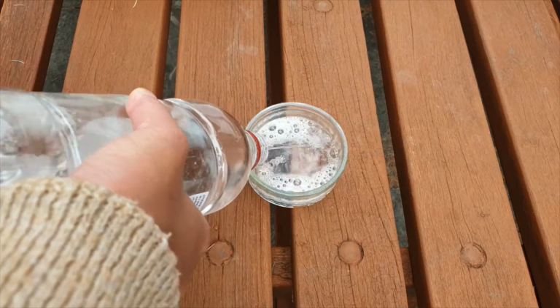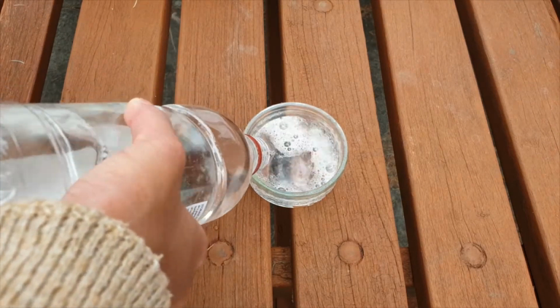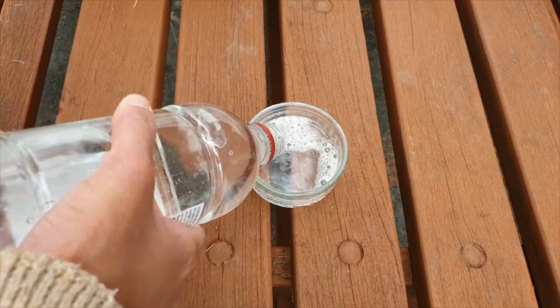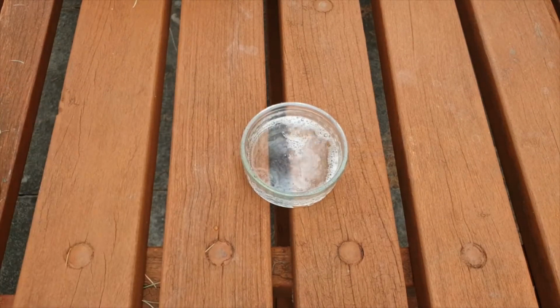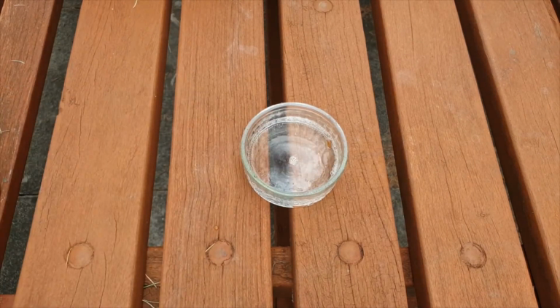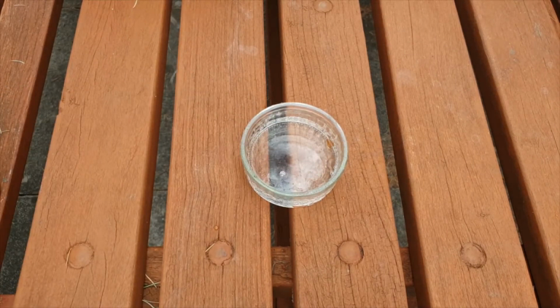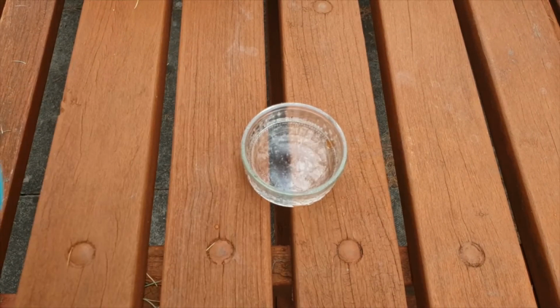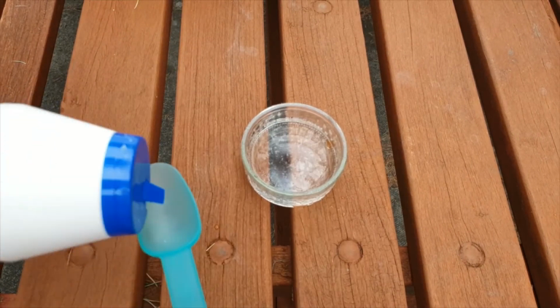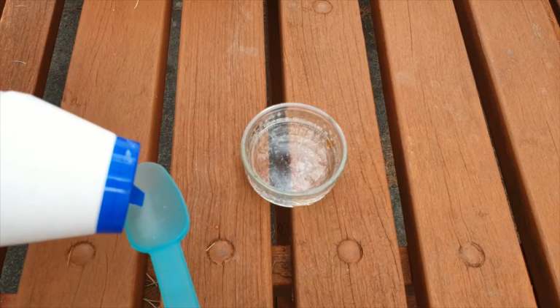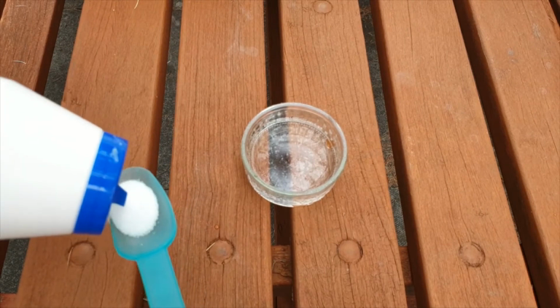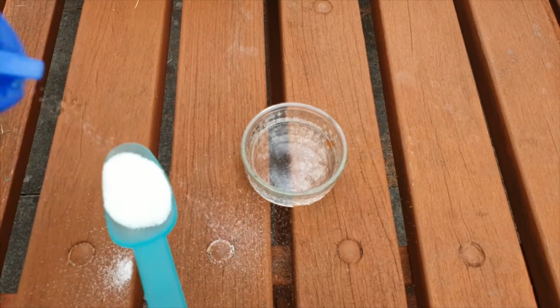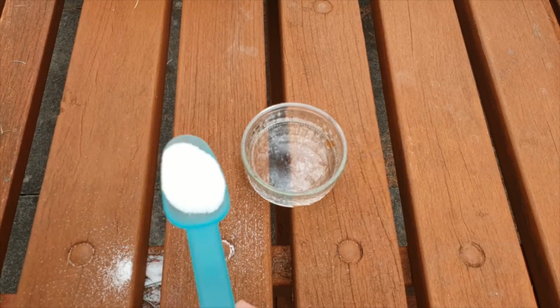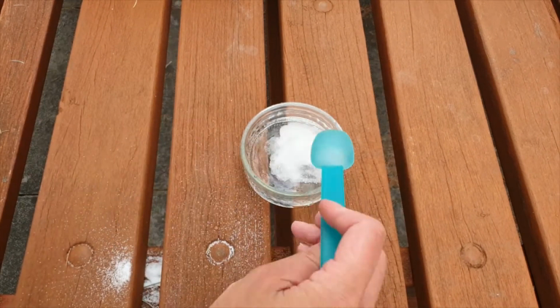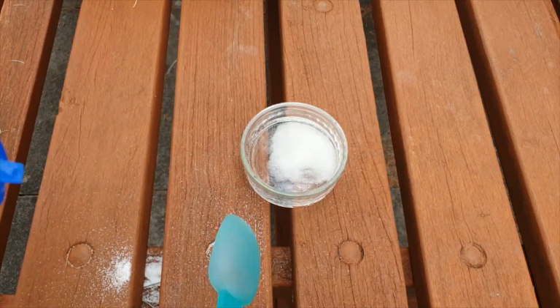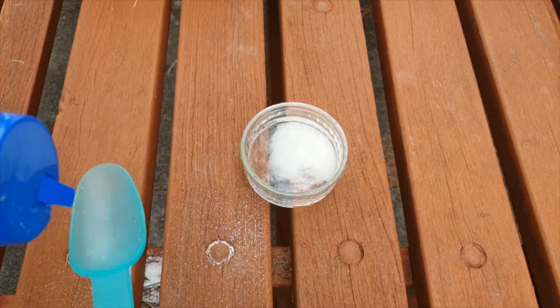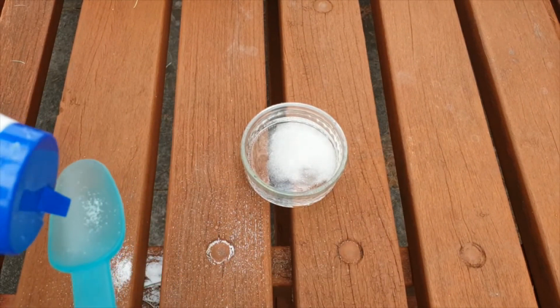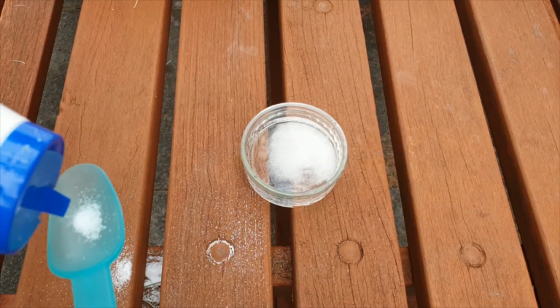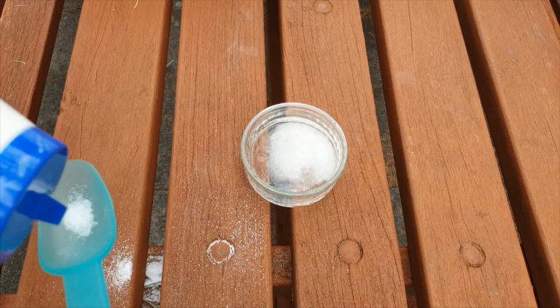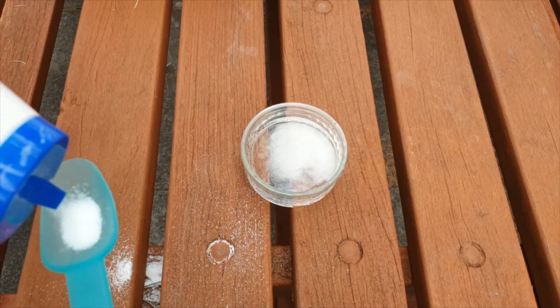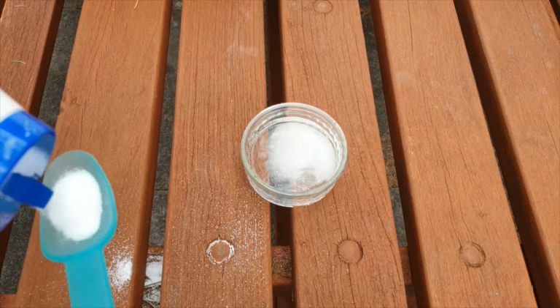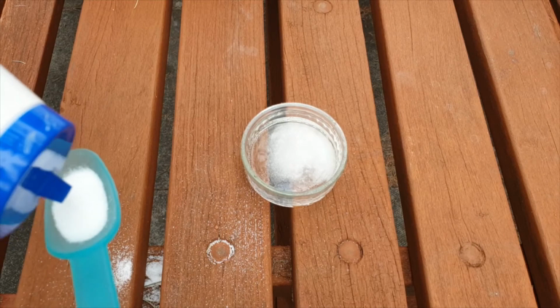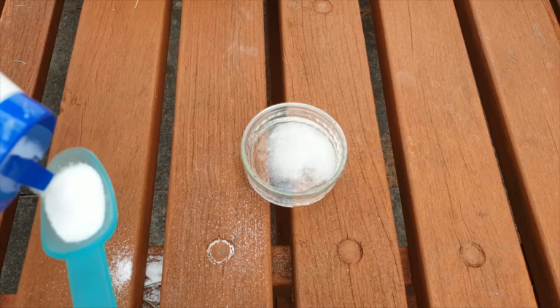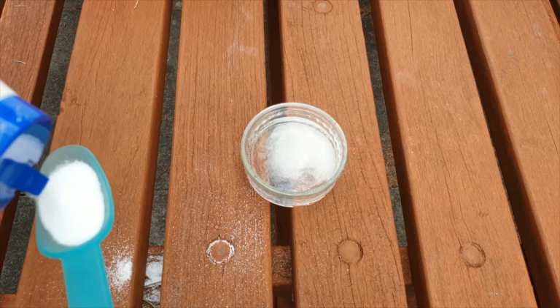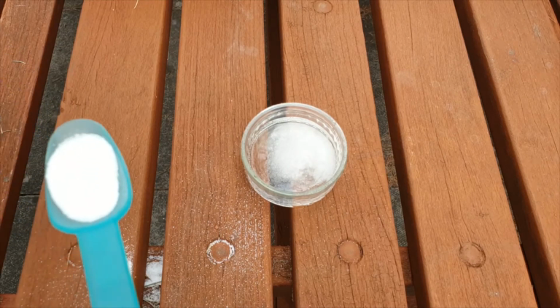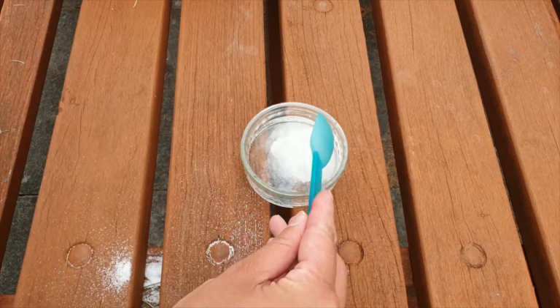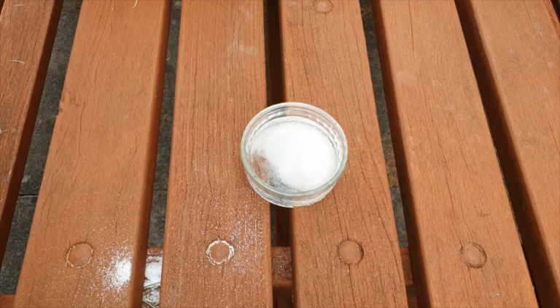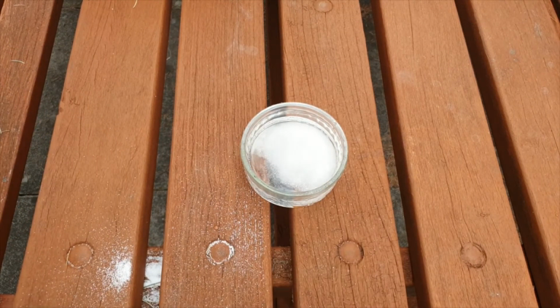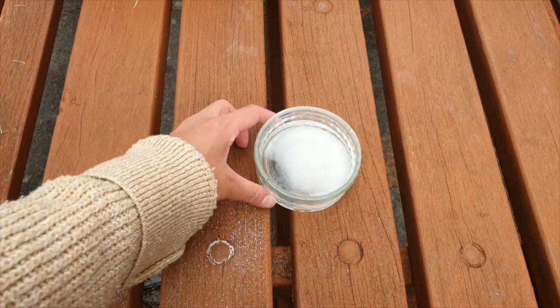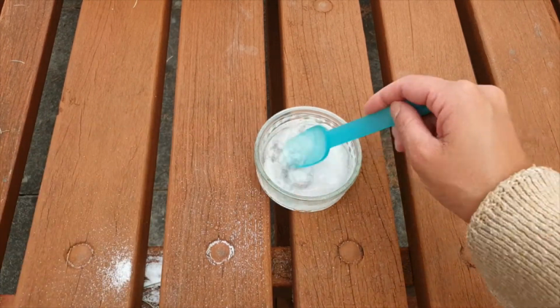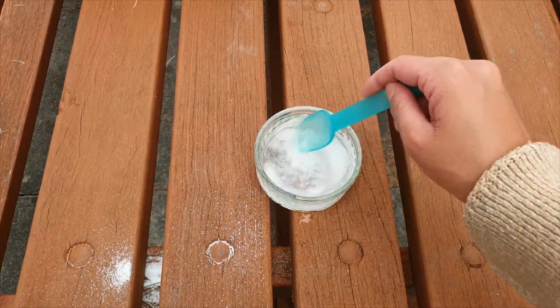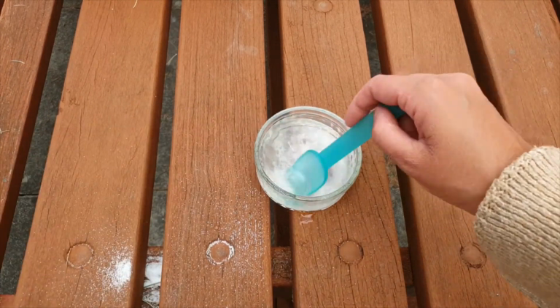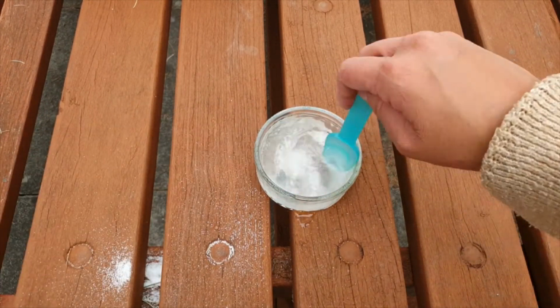If you get any vinegar on your hands, give them a quick wash or a wipe. Next, add two teaspoons of salt to the white vinegar. Try not to spill any, and give the mixture a good stir for around 60 seconds until the salt looks like it has dissolved.